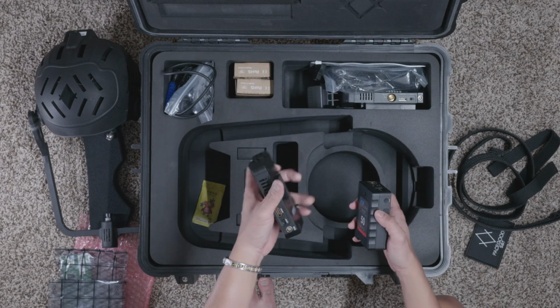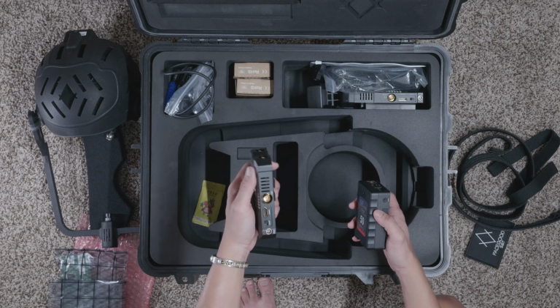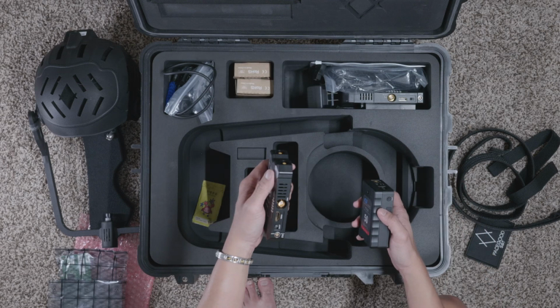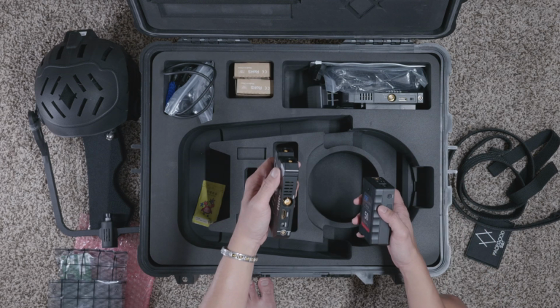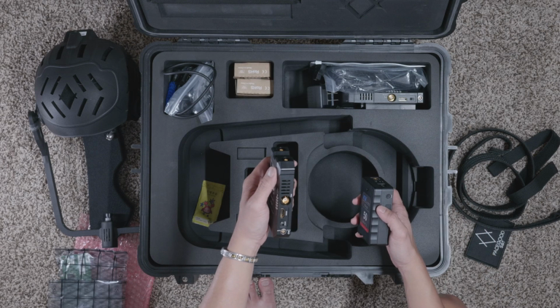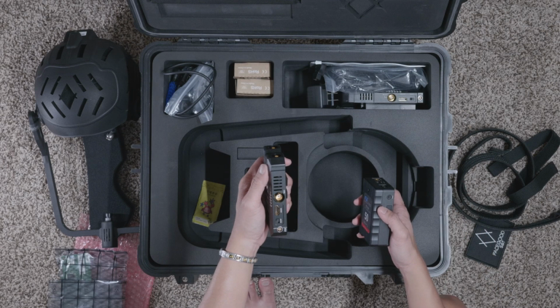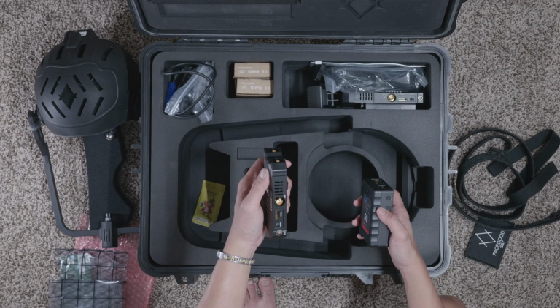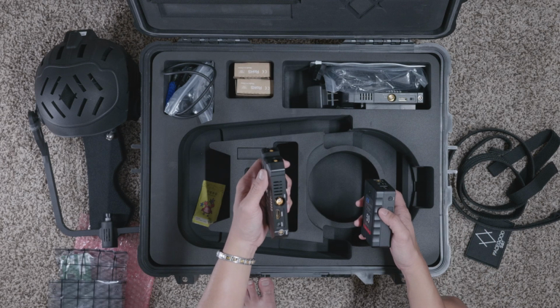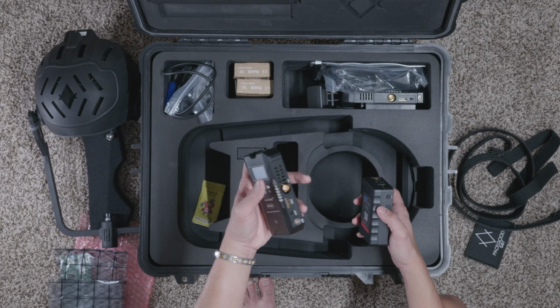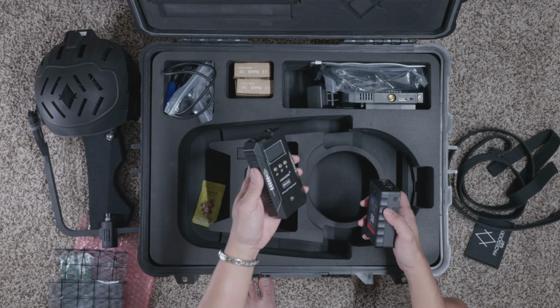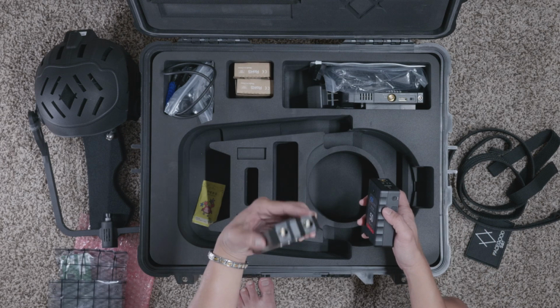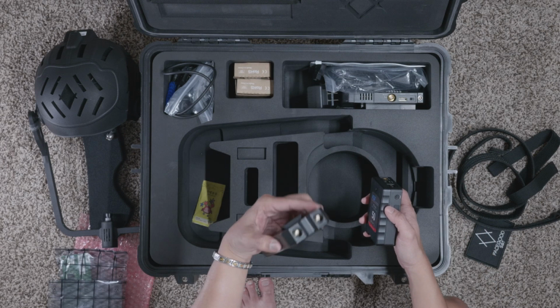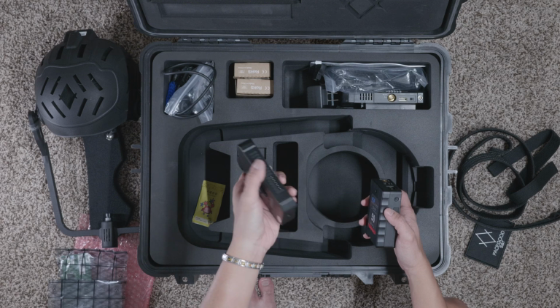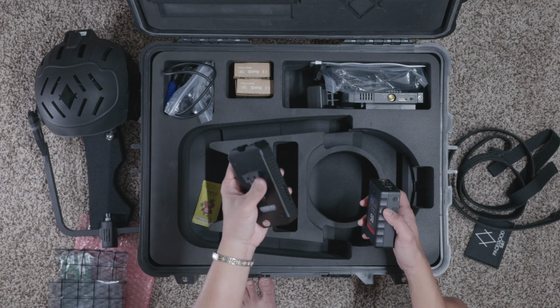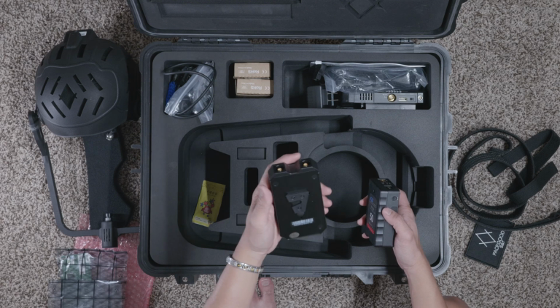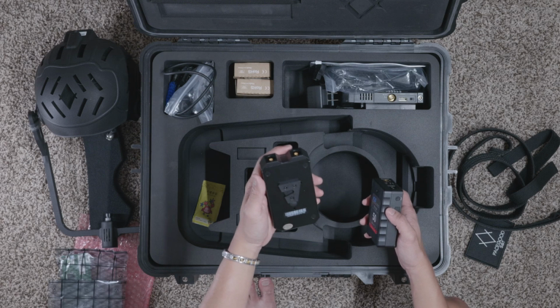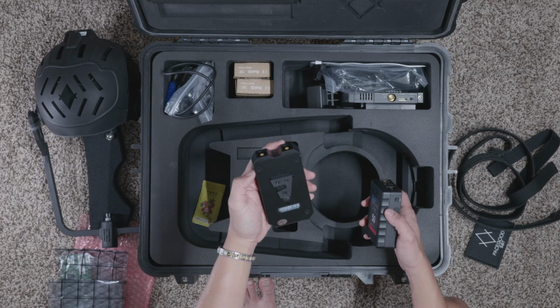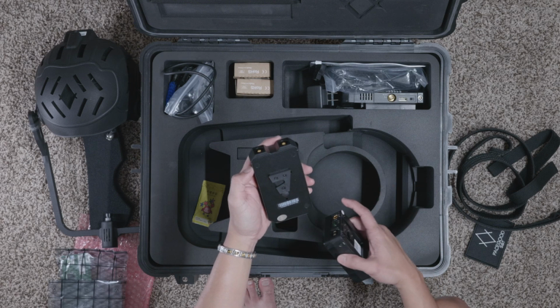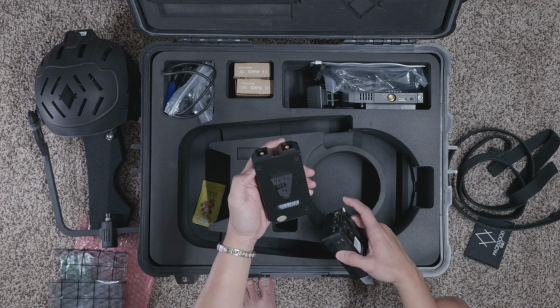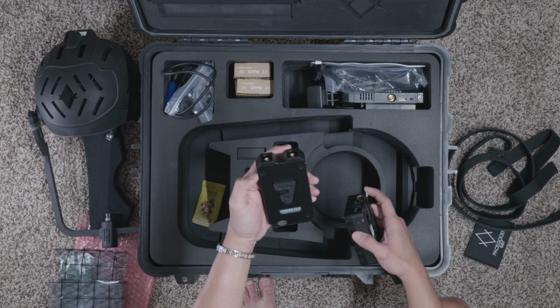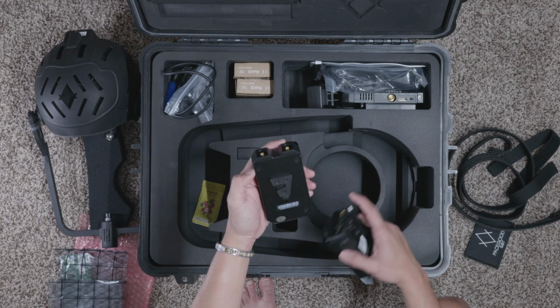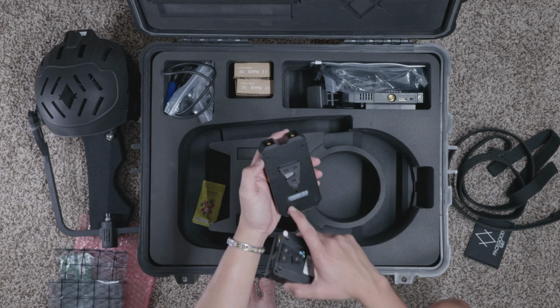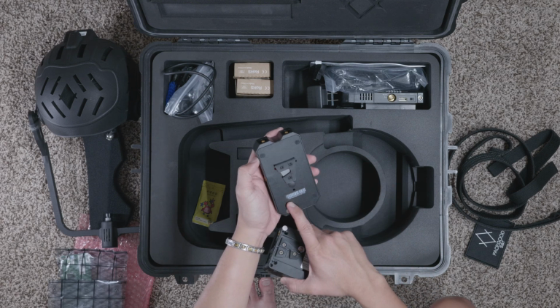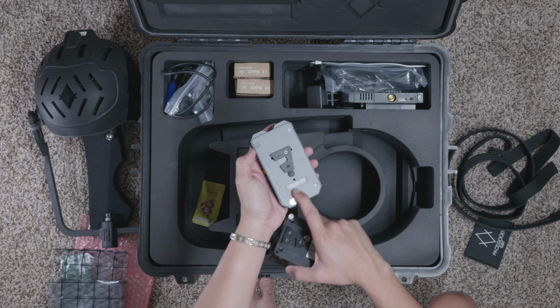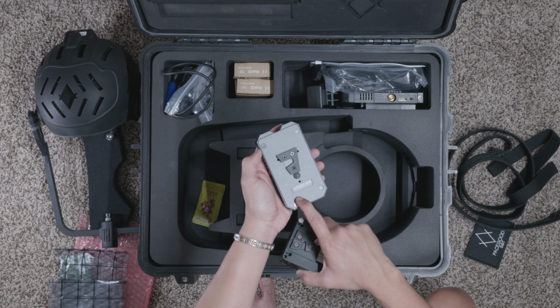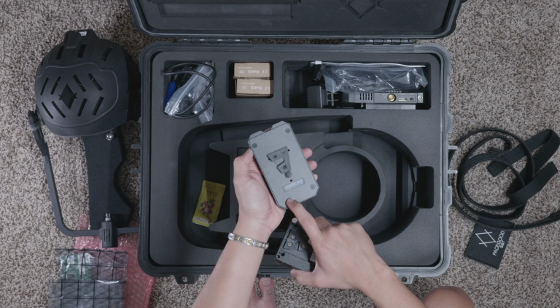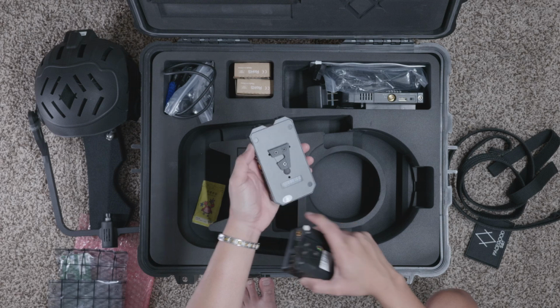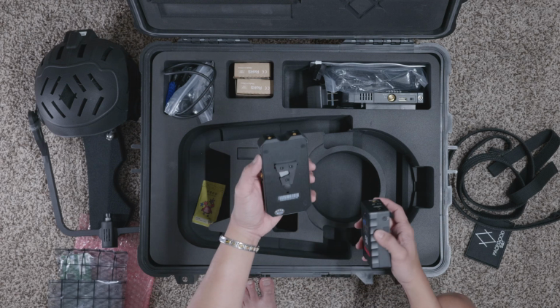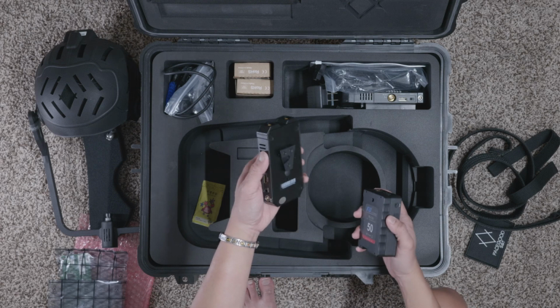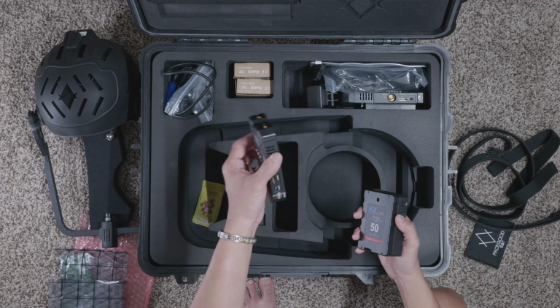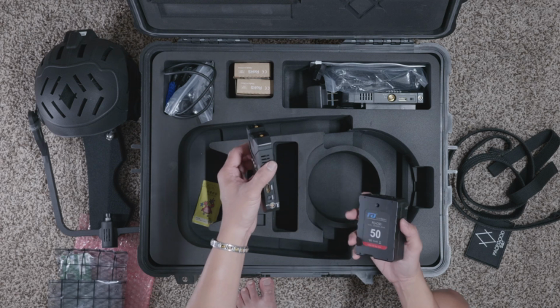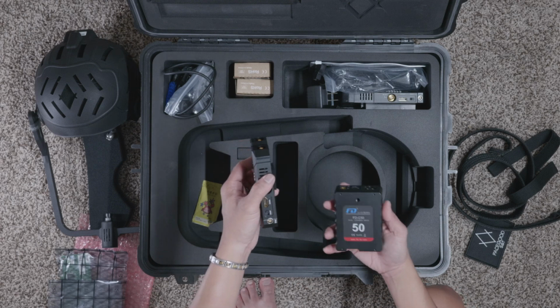We also have what looks like an SDI HDMI transmitter. It's either going to be the transmitter or the receiver — it looks like TX, so this is probably going to be your transmitter right here.